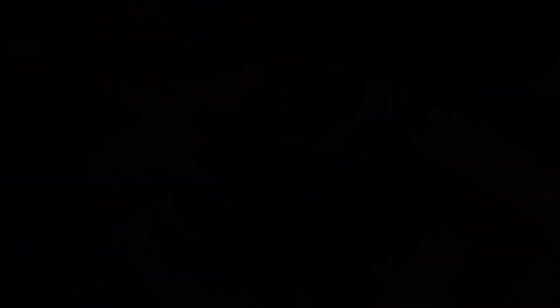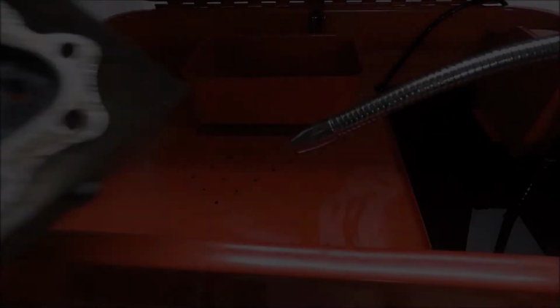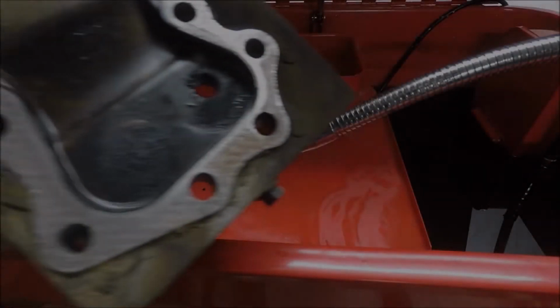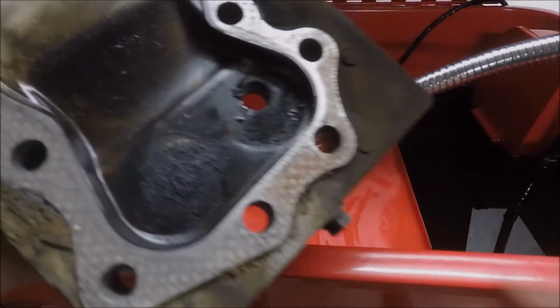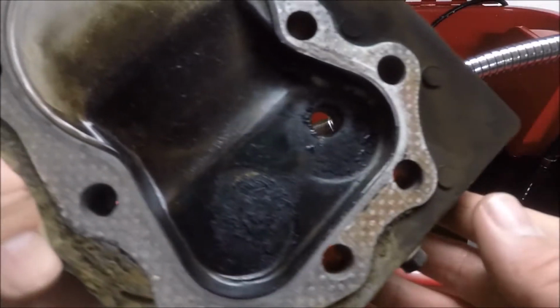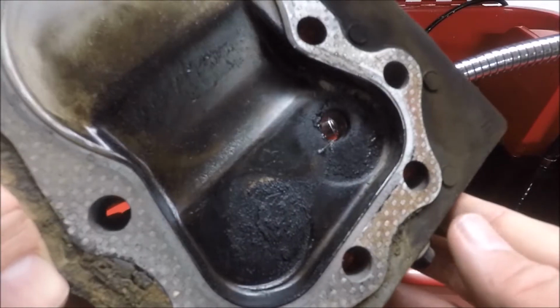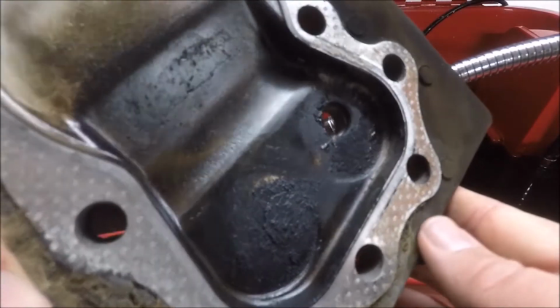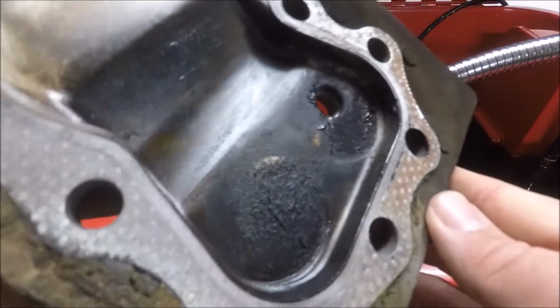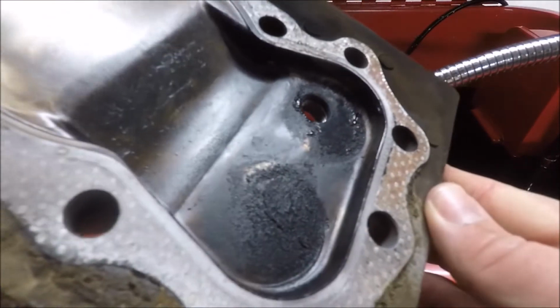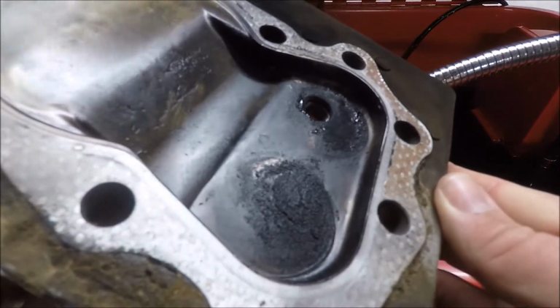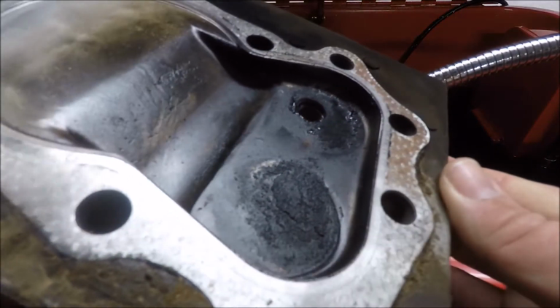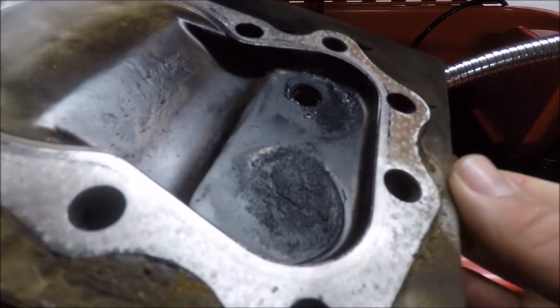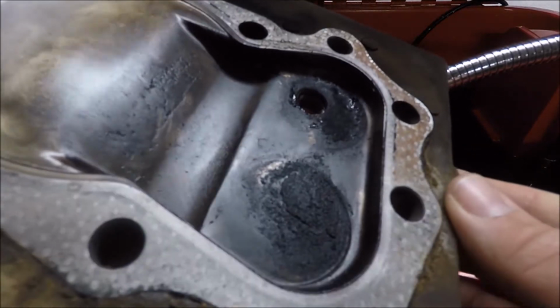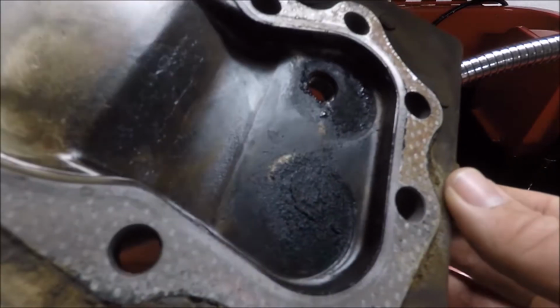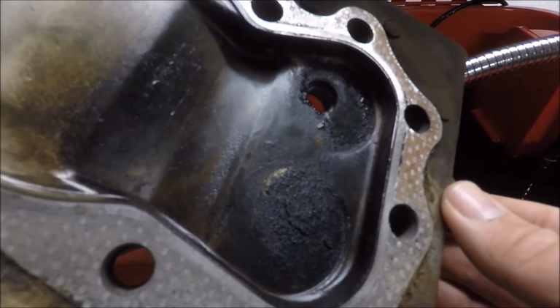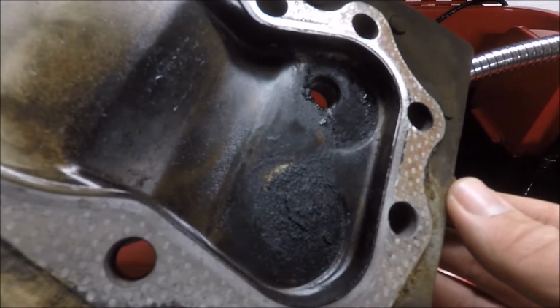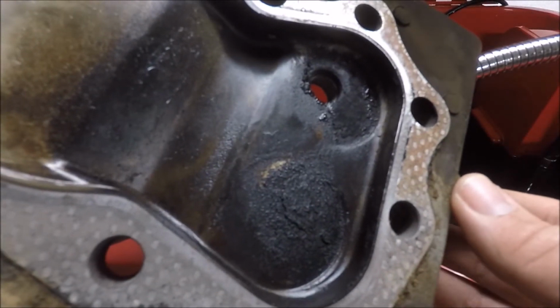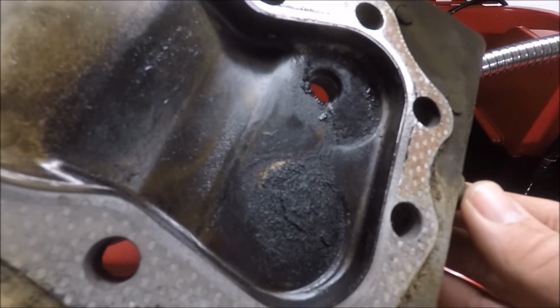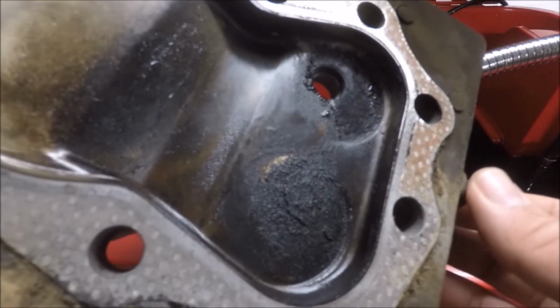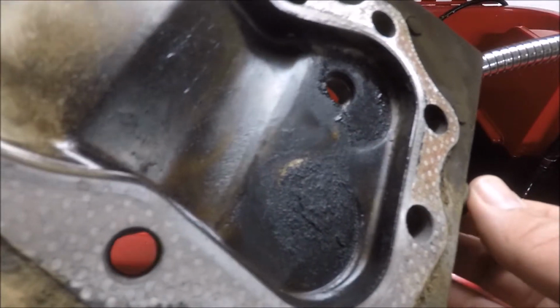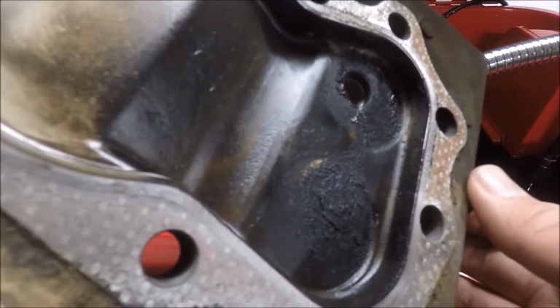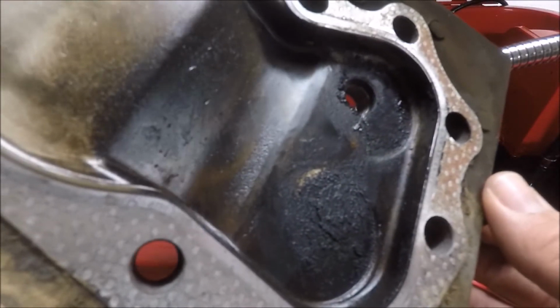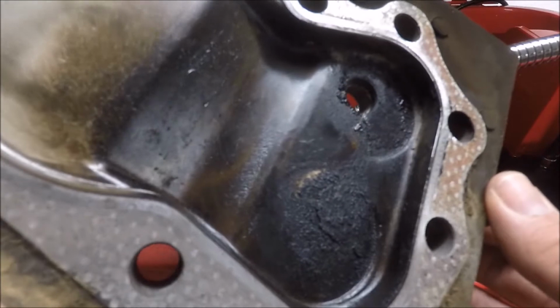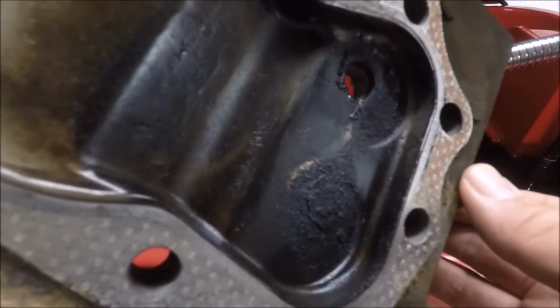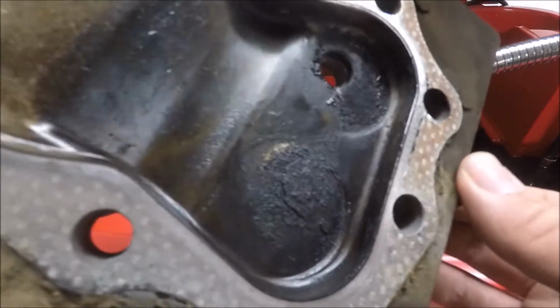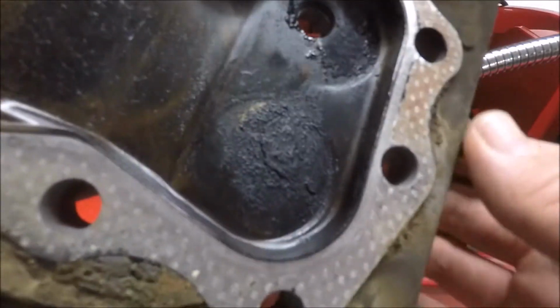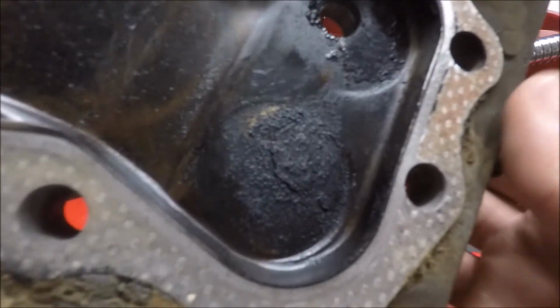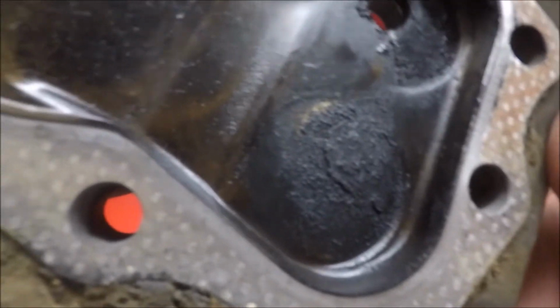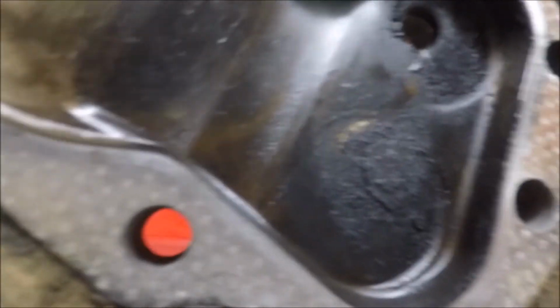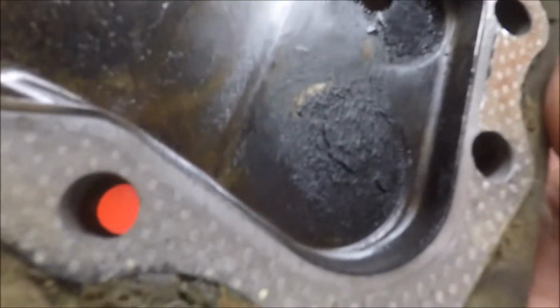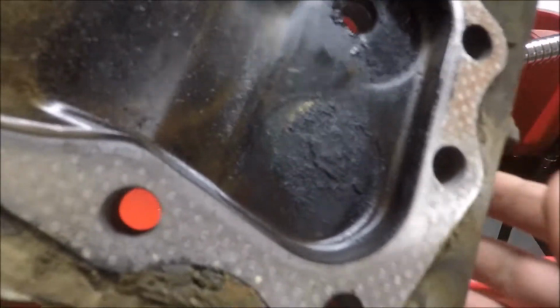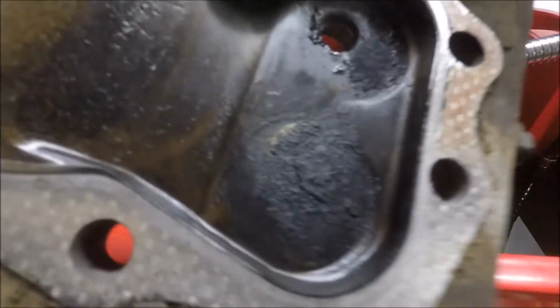Here's the combustion chamber — you can see there's a lot of oily buildup on there. Like I said before, this tractor engine smoked quite a bit, and that oily buildup is evidence of that. We're going to go ahead and put that in the parts washer and get it cleaned up.